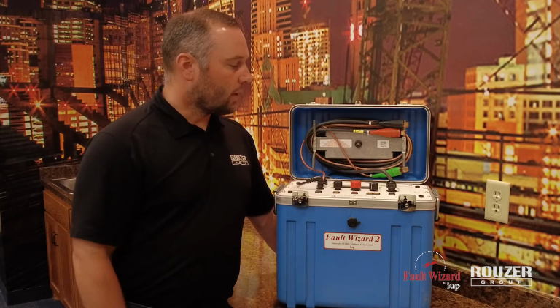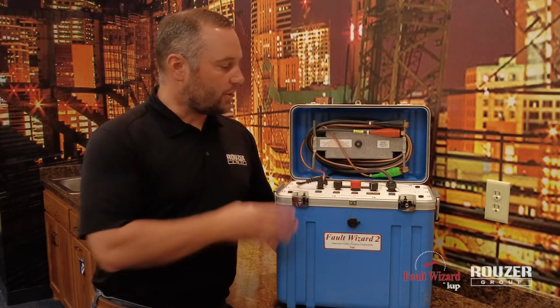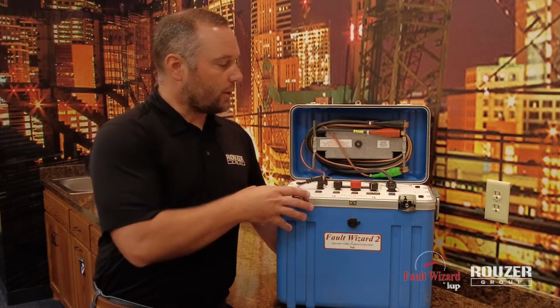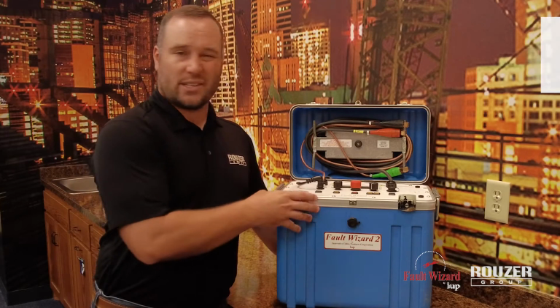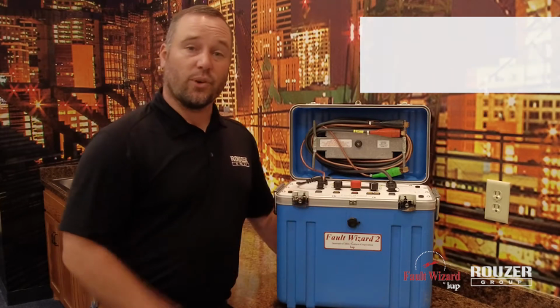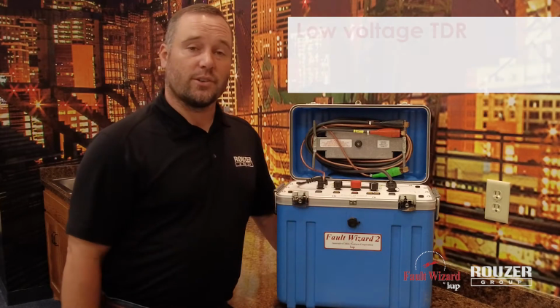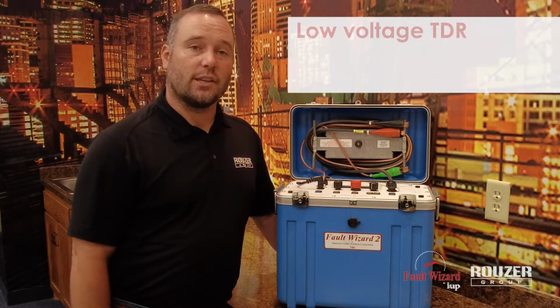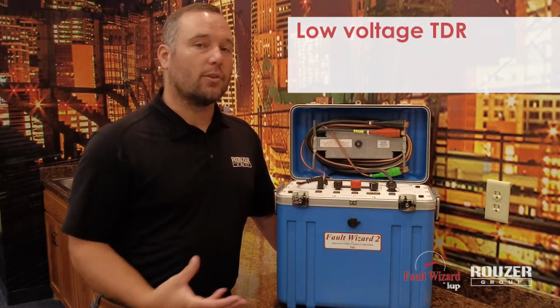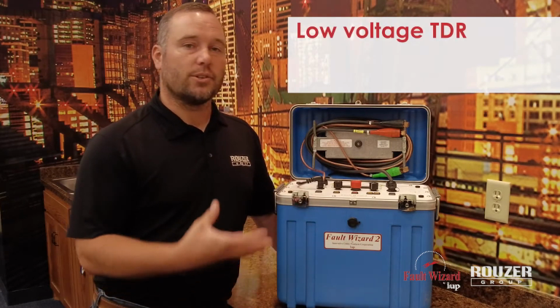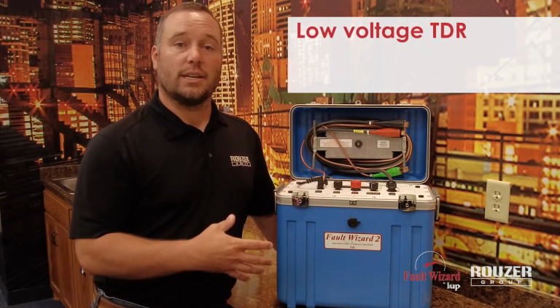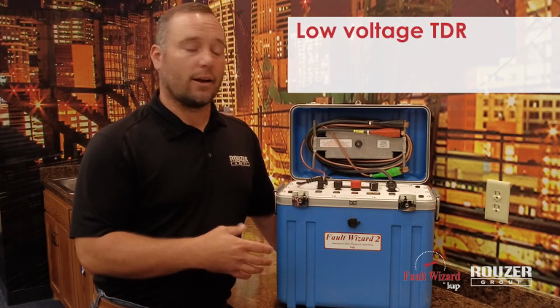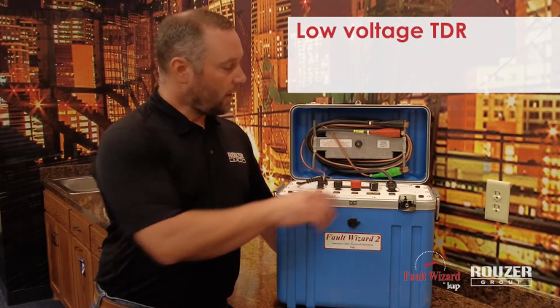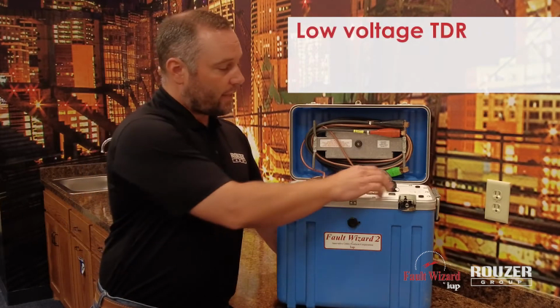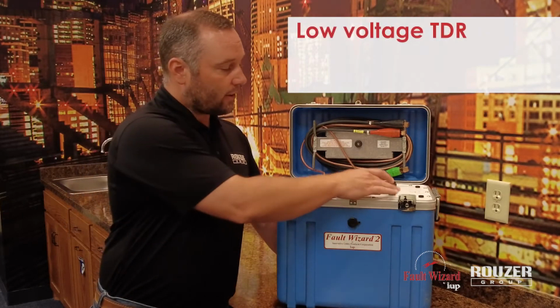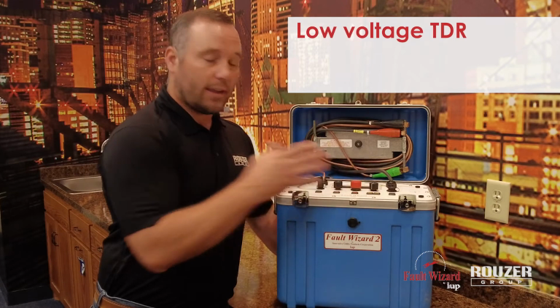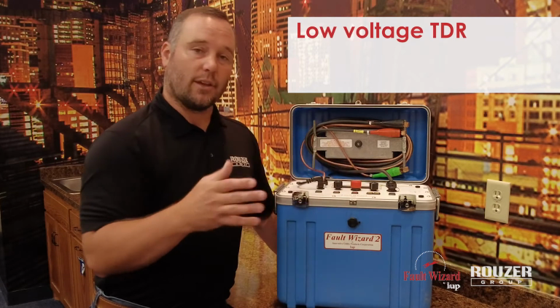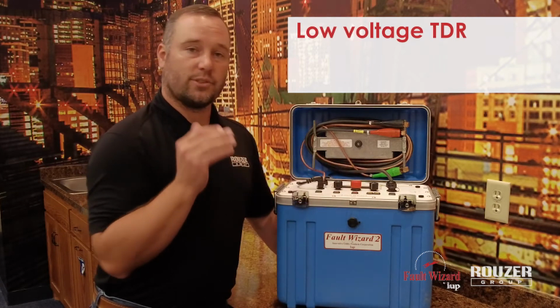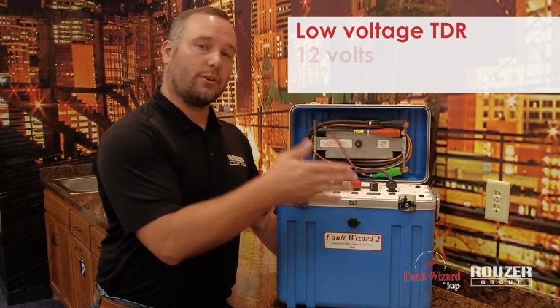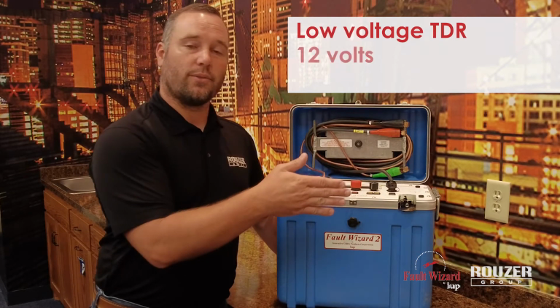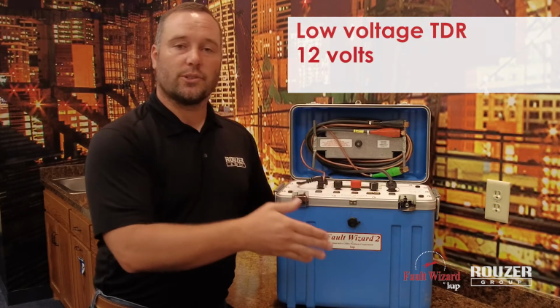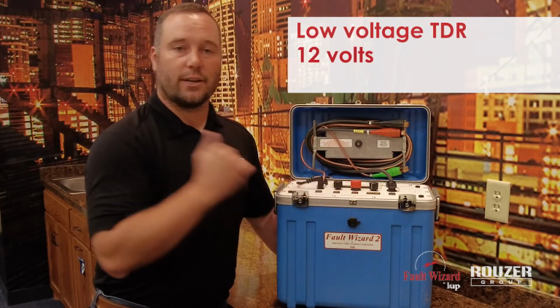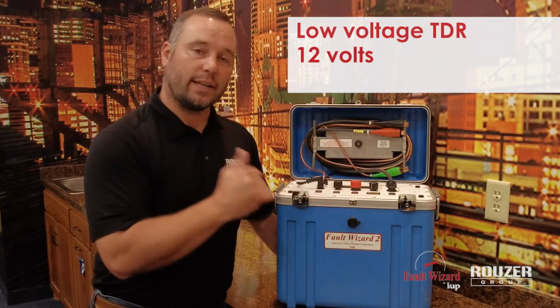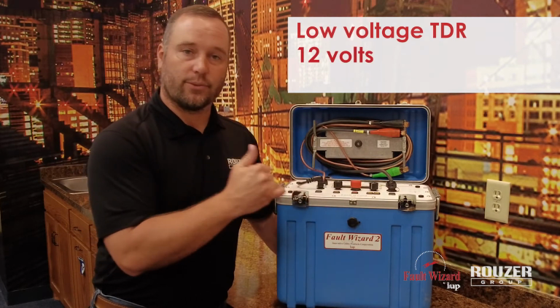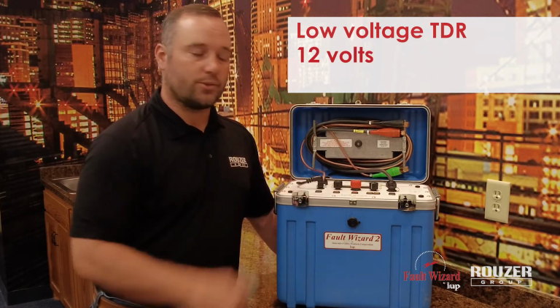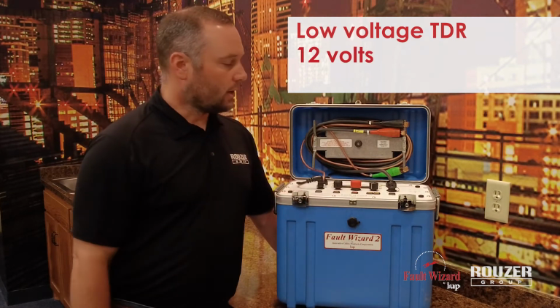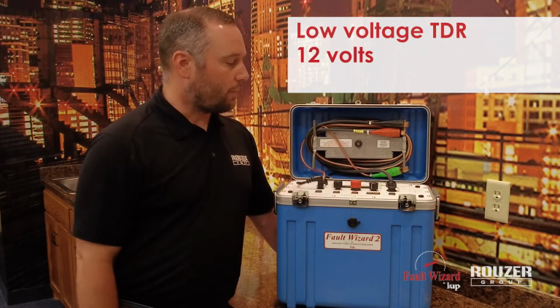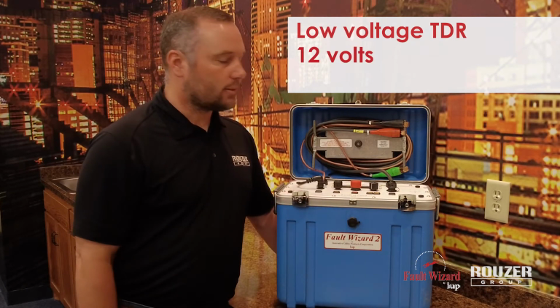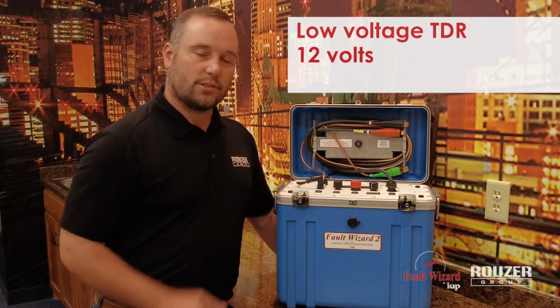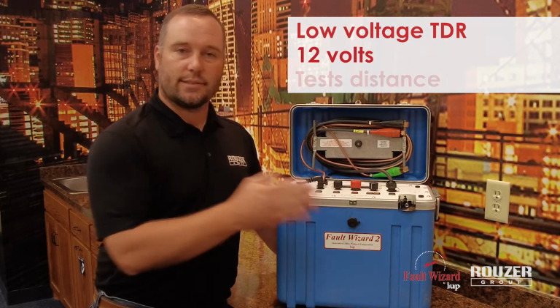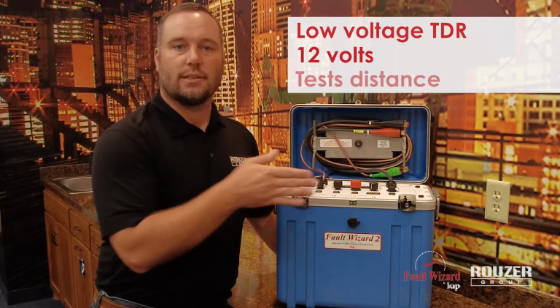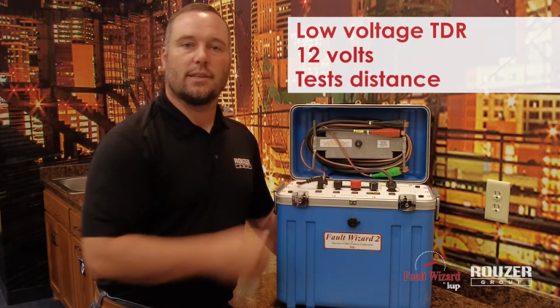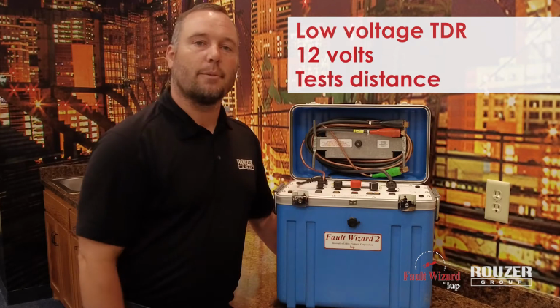This unit also has a fourth function called the low-voltage TDR, and that itself will send down 12 volts and get a reading for footage — basically just testing the distance of the cable.